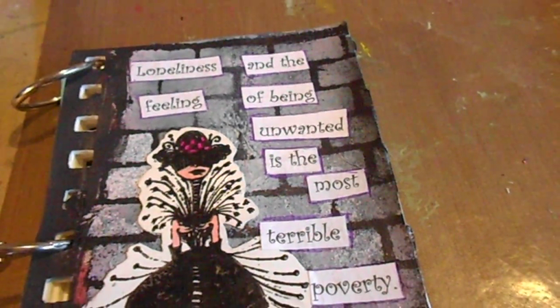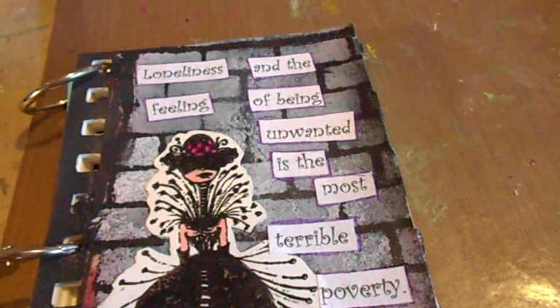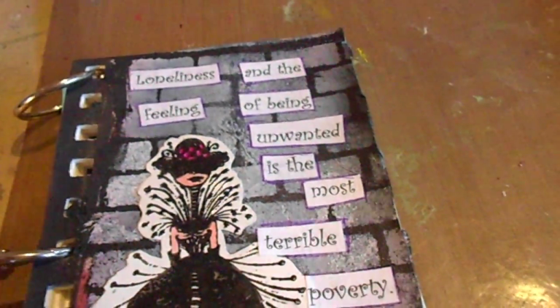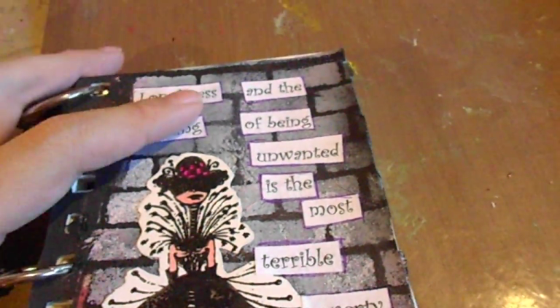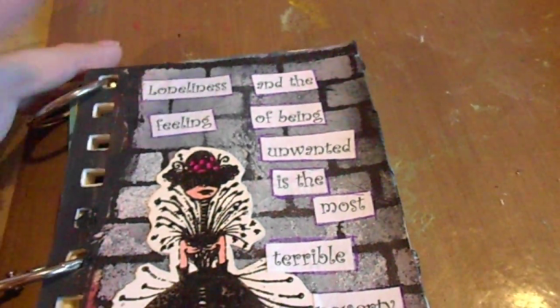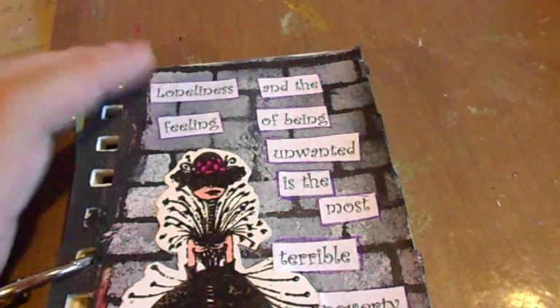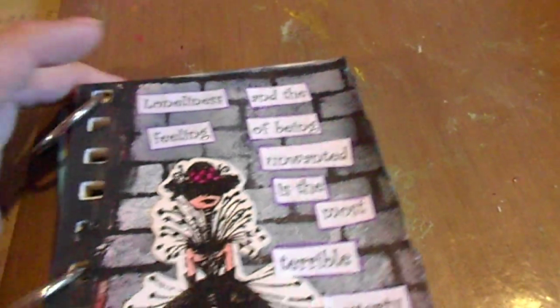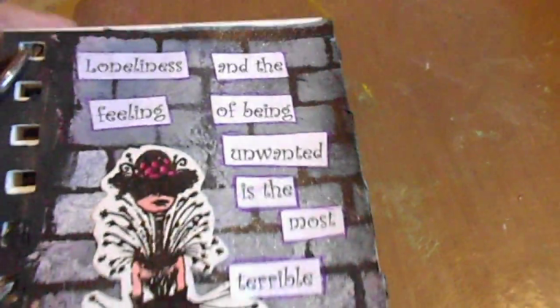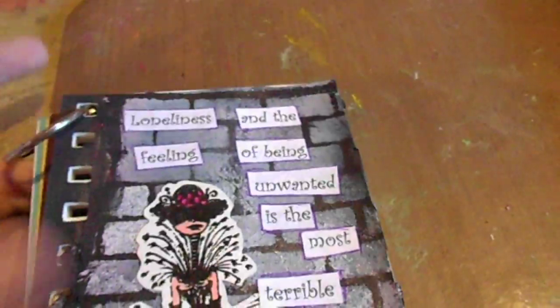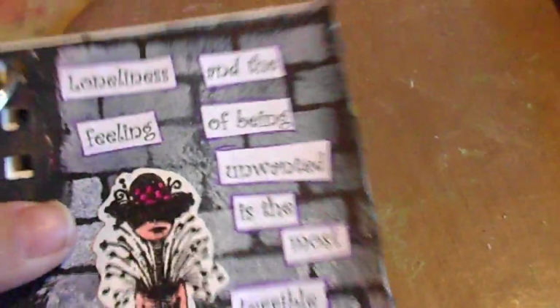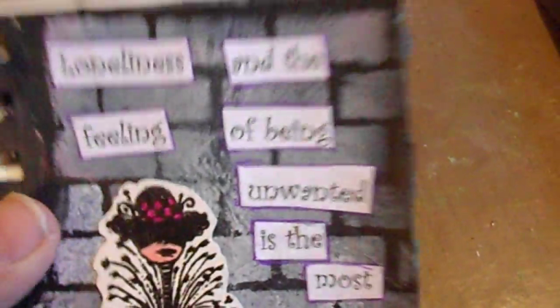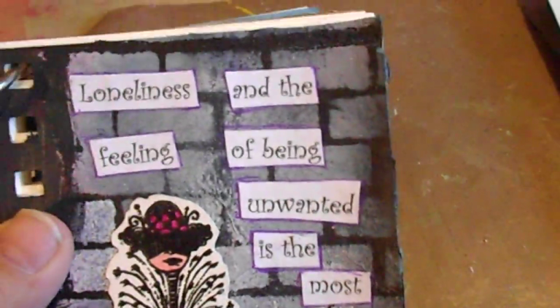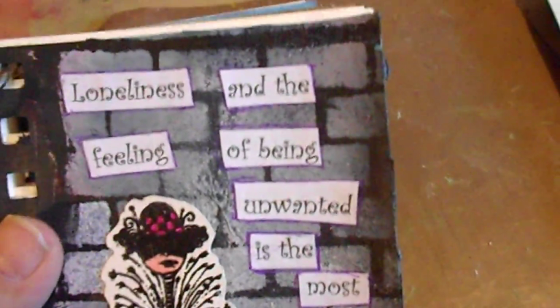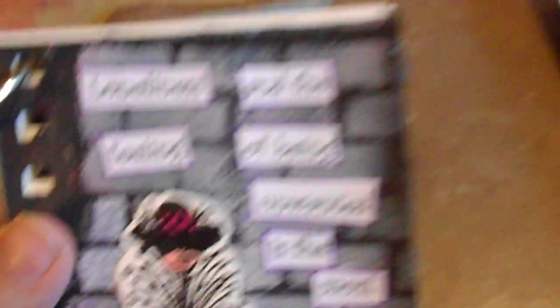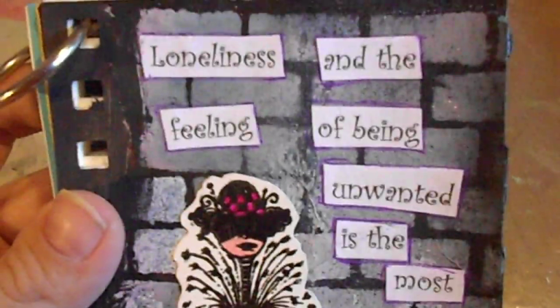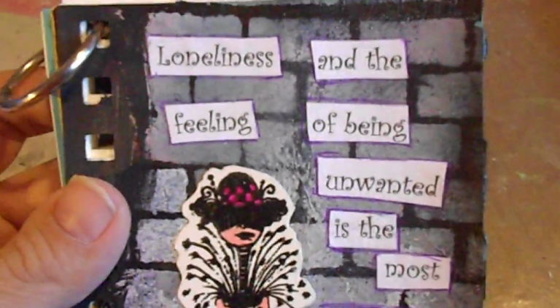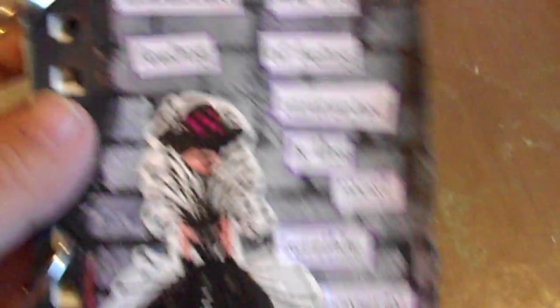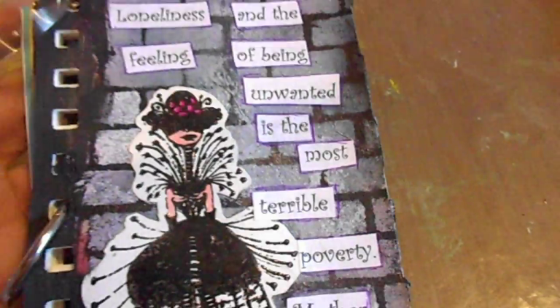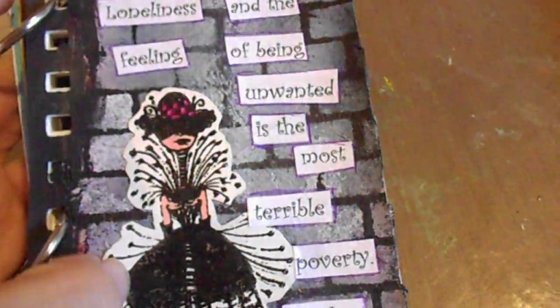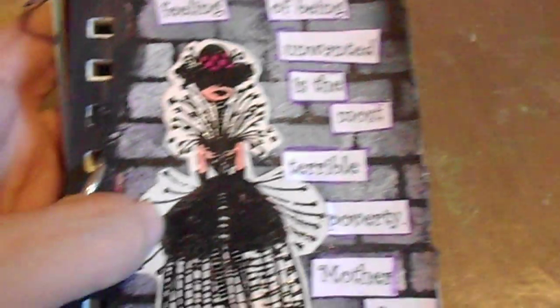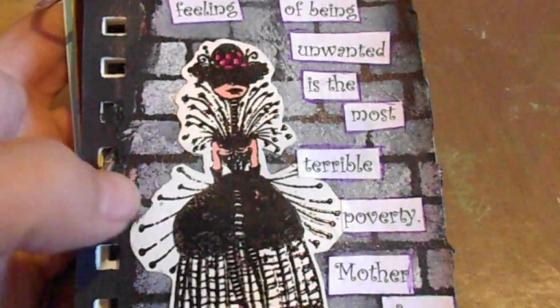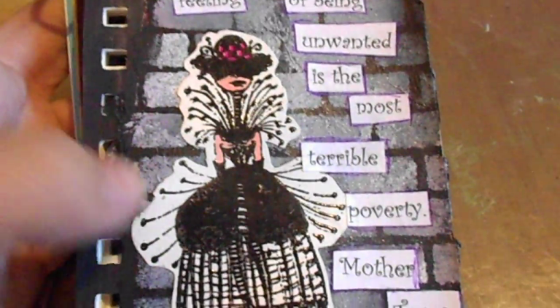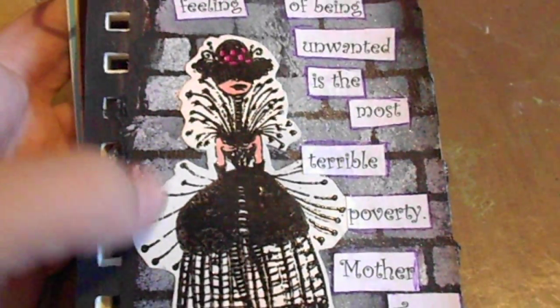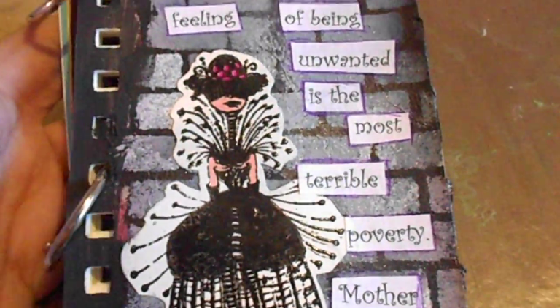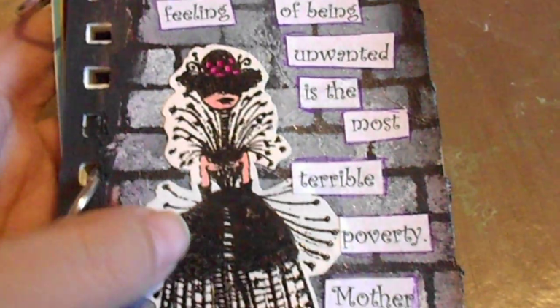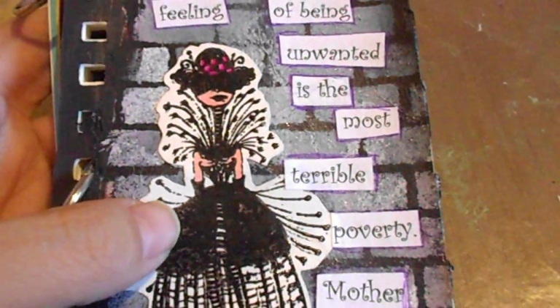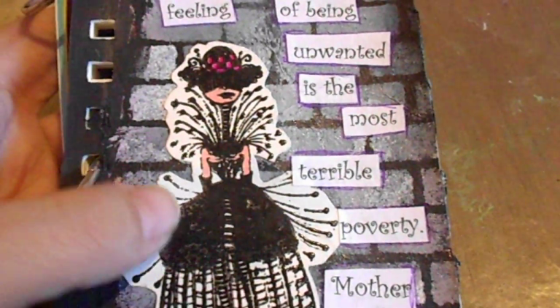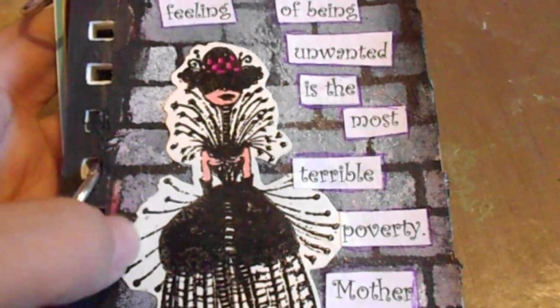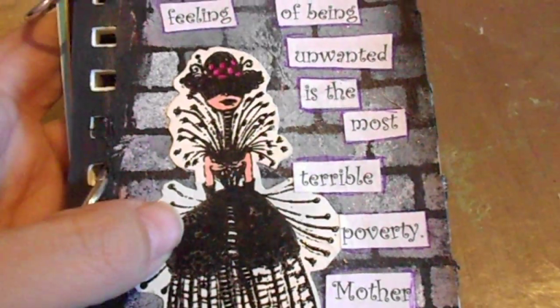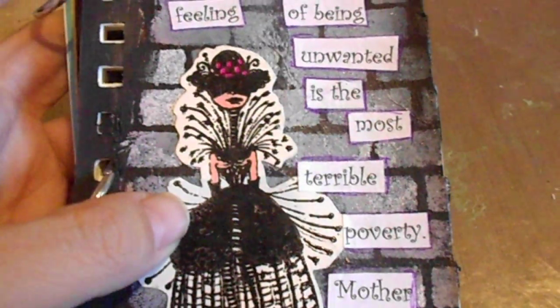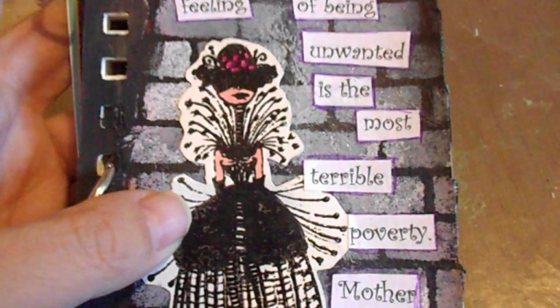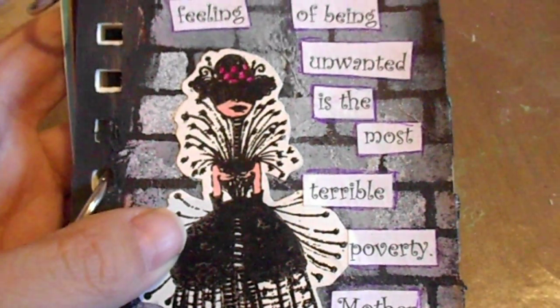I glued the quote on with regular white glue and attached the figure with white glue too.